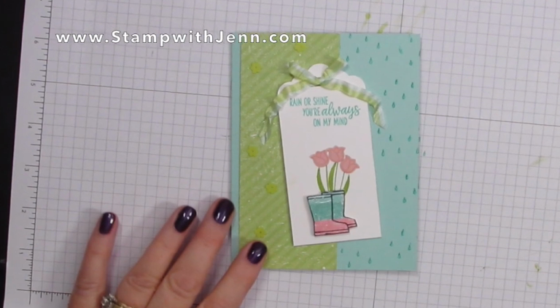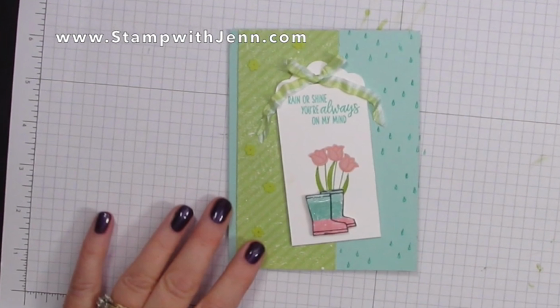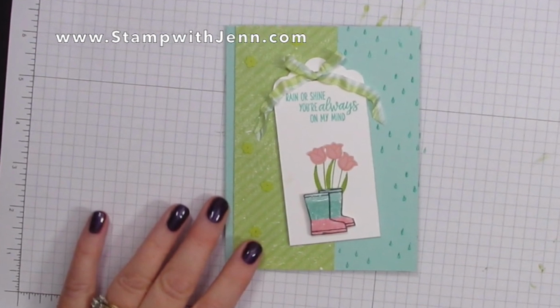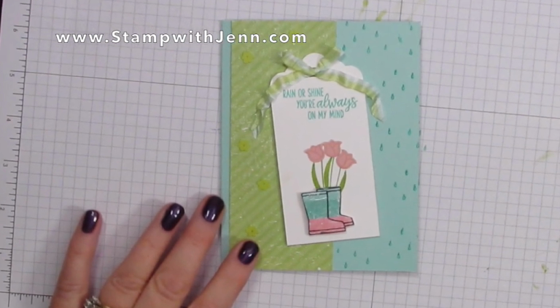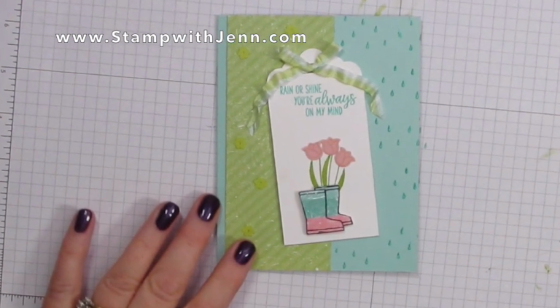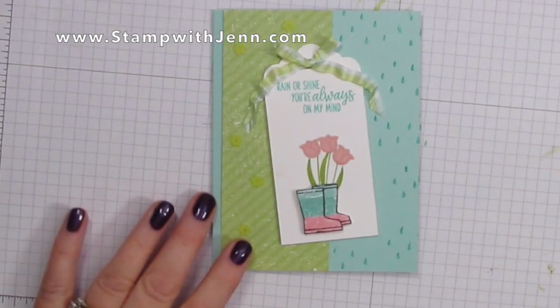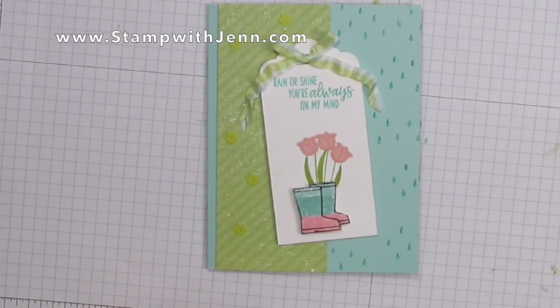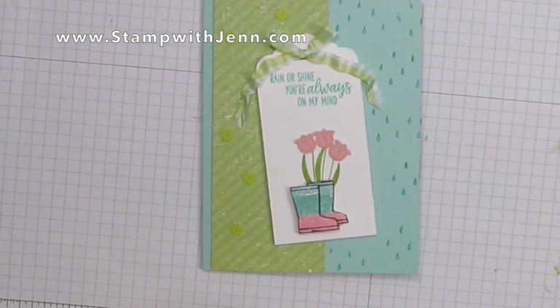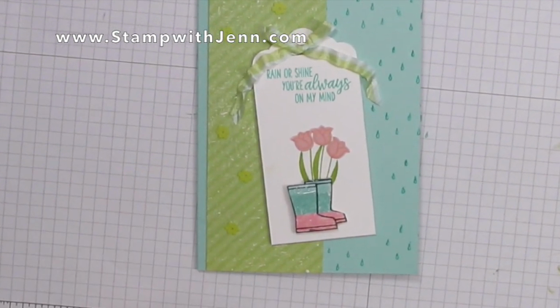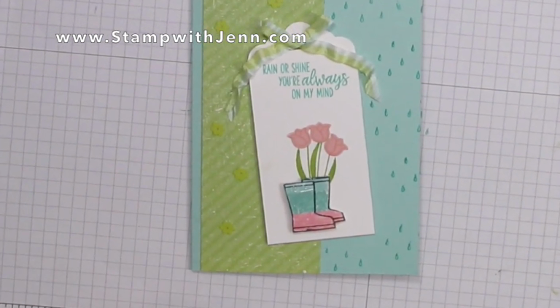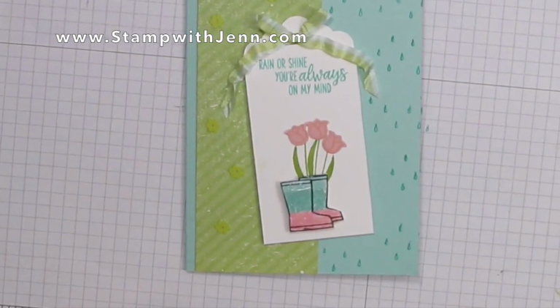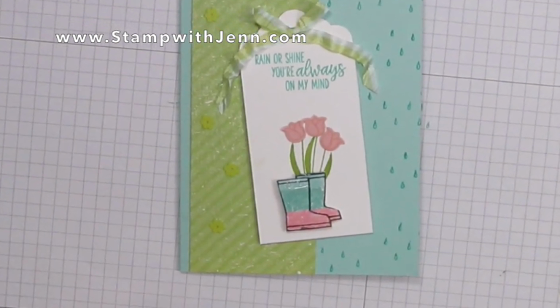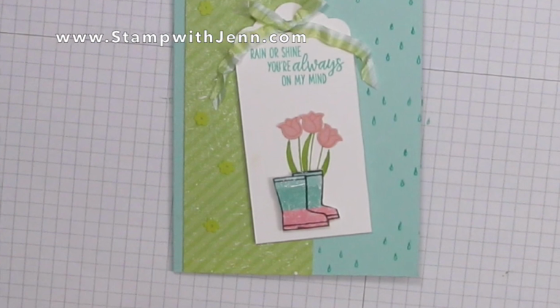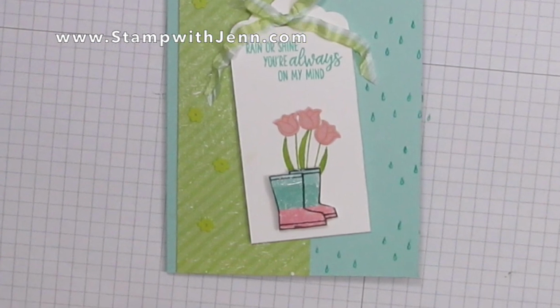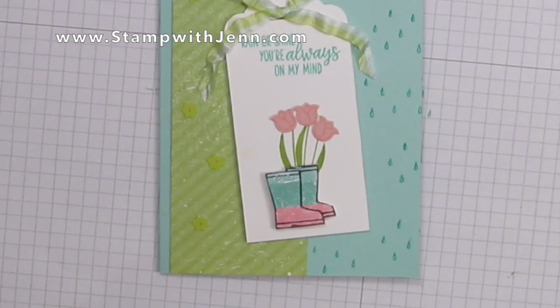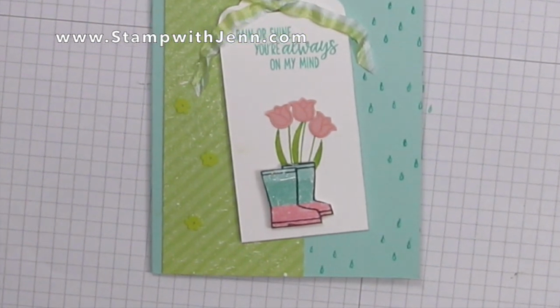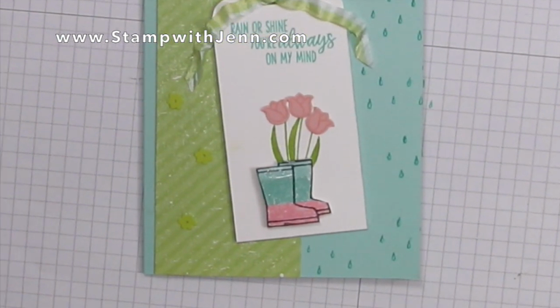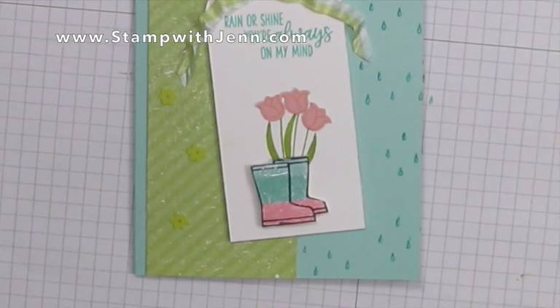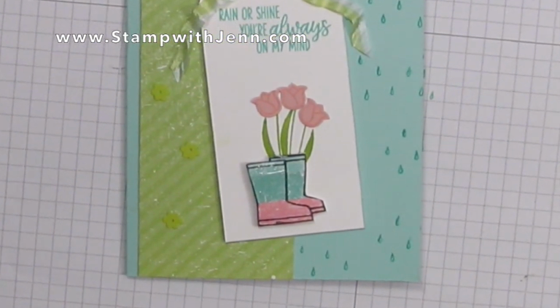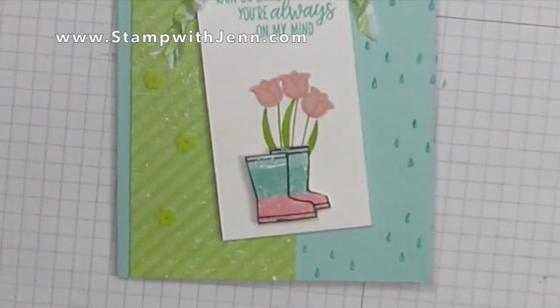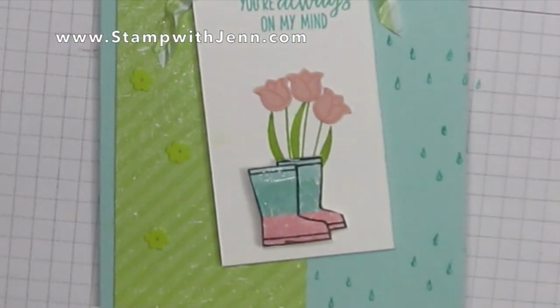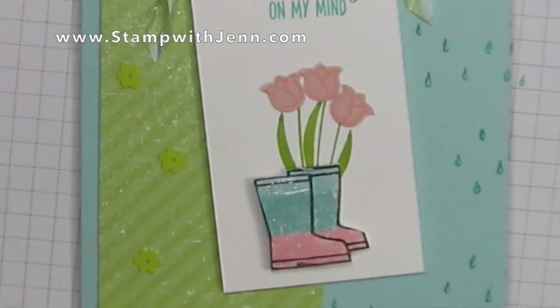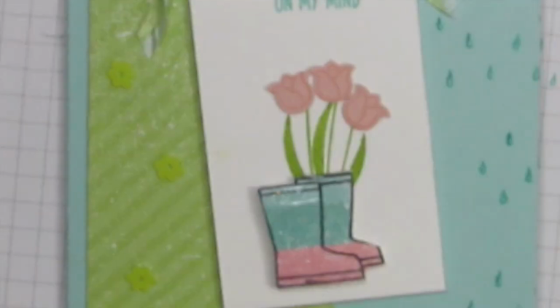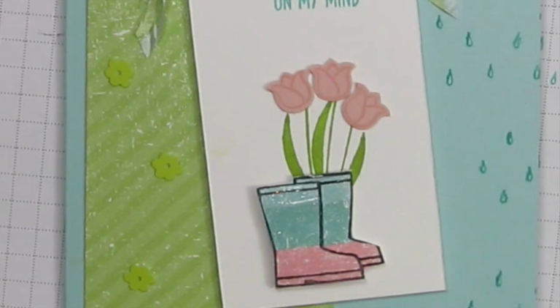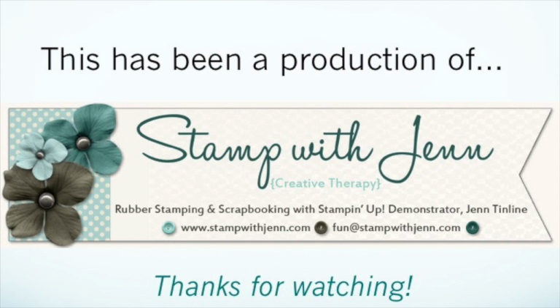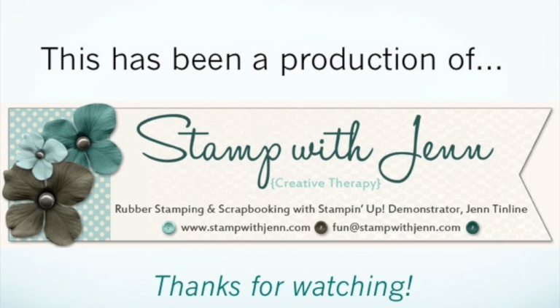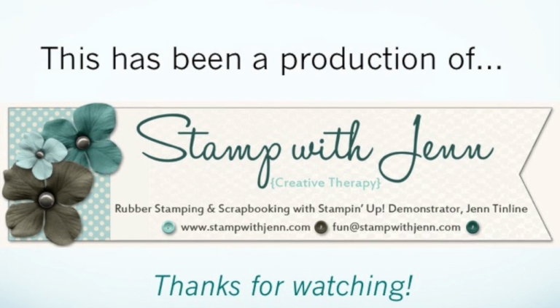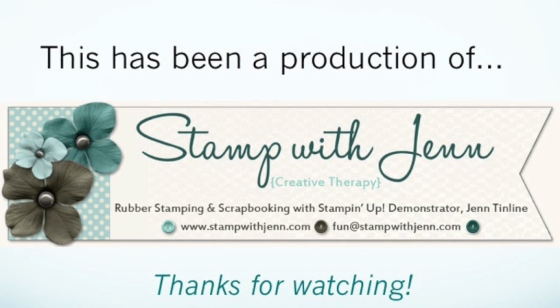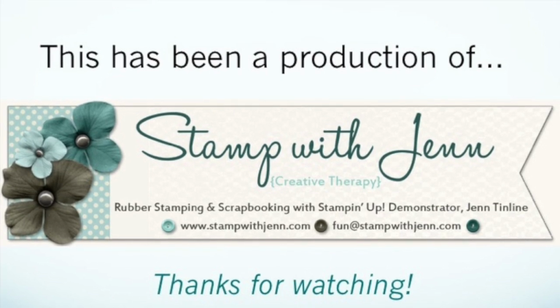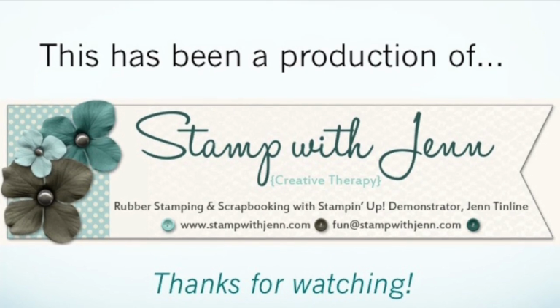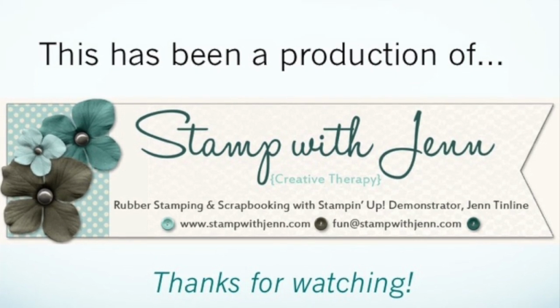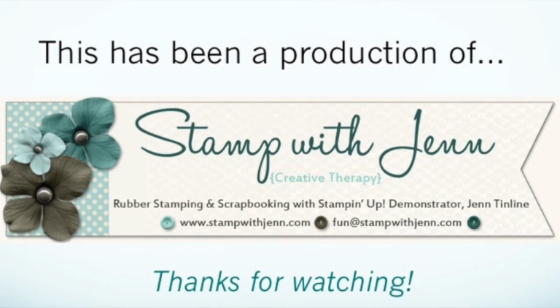I hope you enjoyed my tulips in boots card. If you'd like to catch more videos from me, make sure you click the subscribe button below and check back to stampwithjen.com often for other tips, tricks, and ideas. Thanks so much for watching!